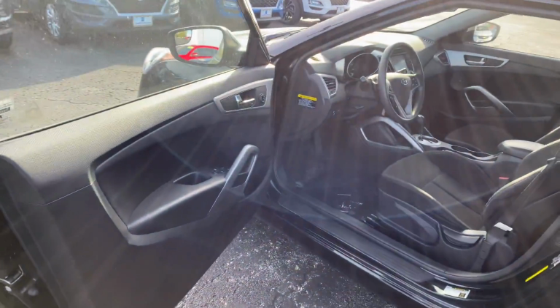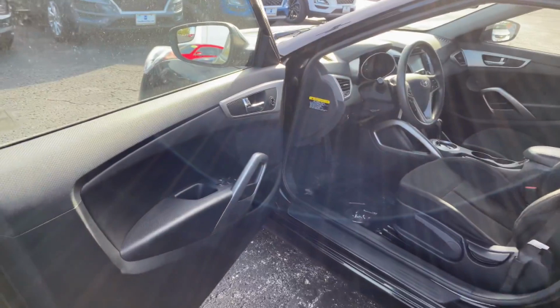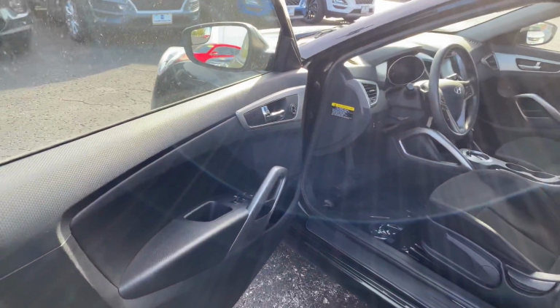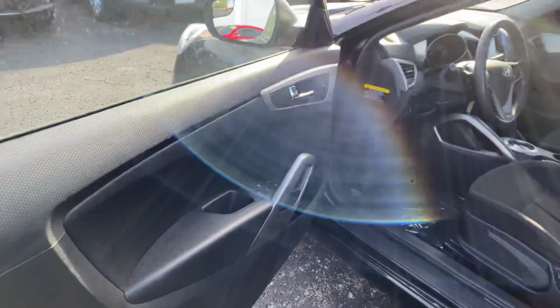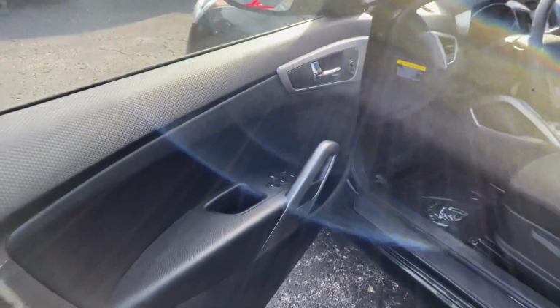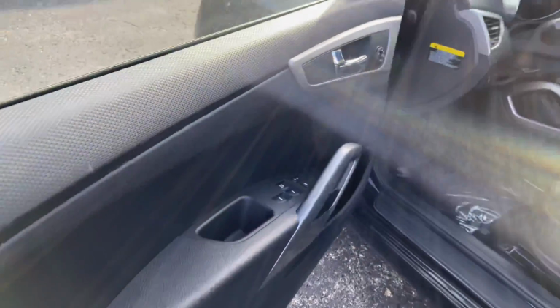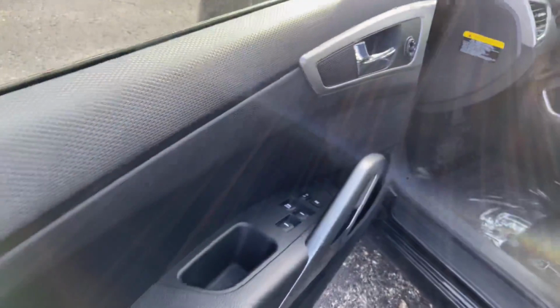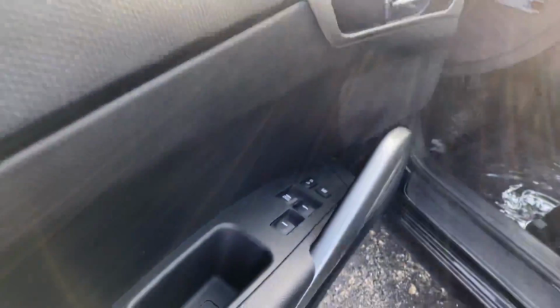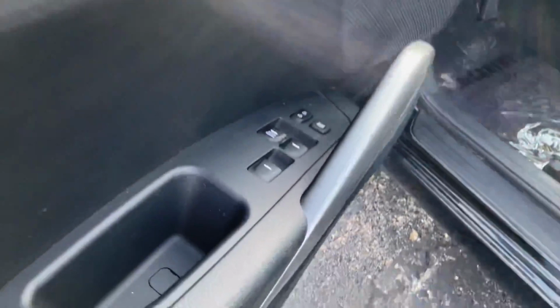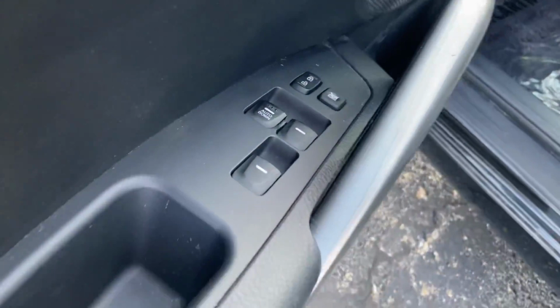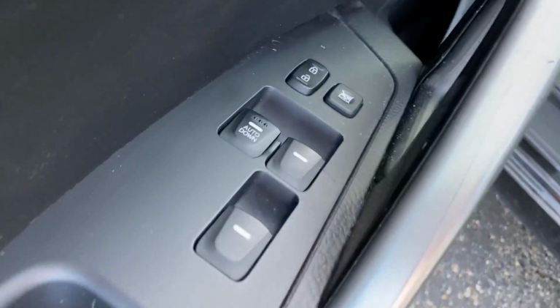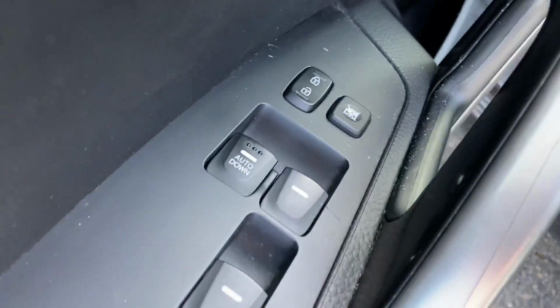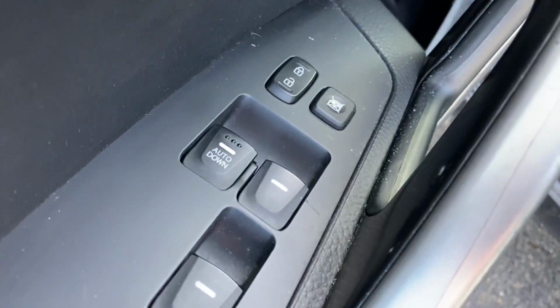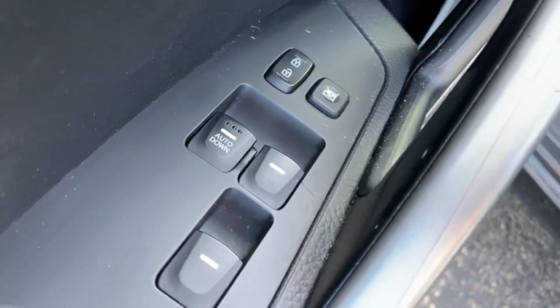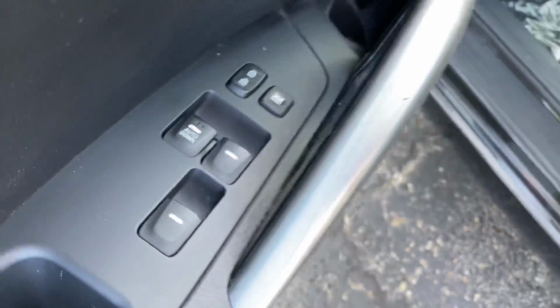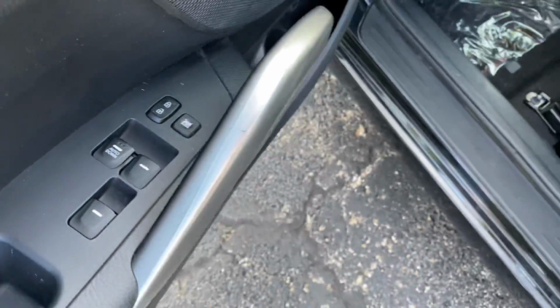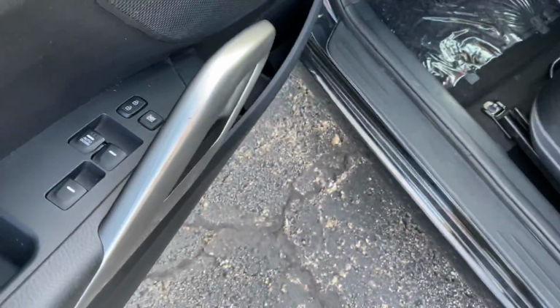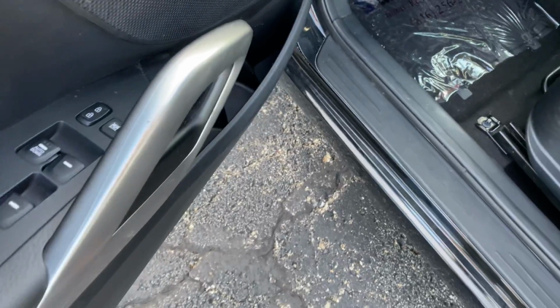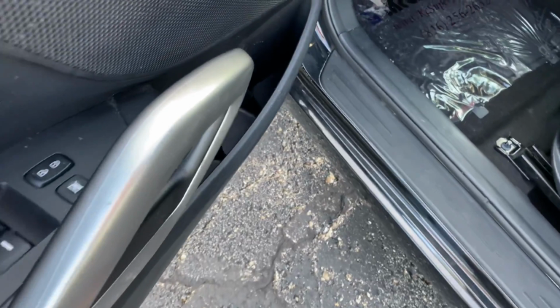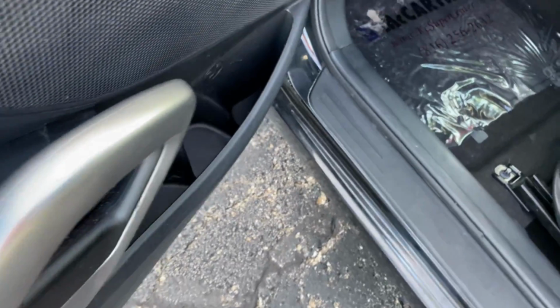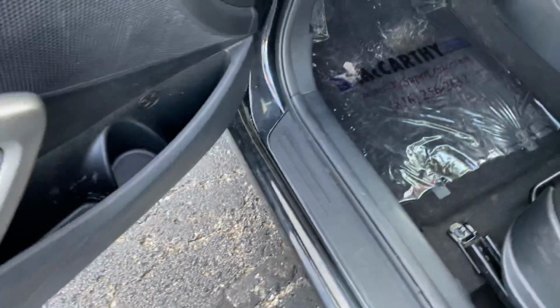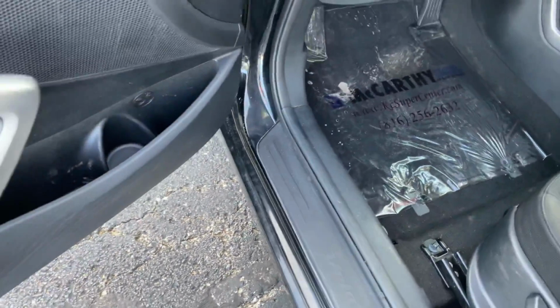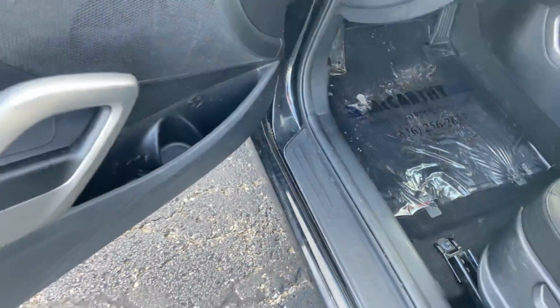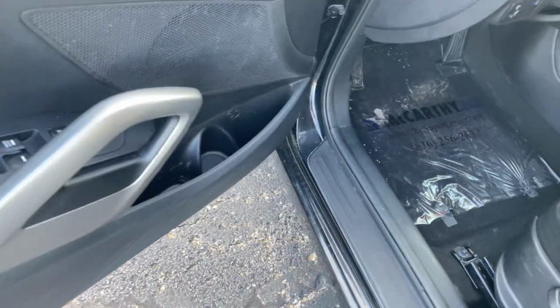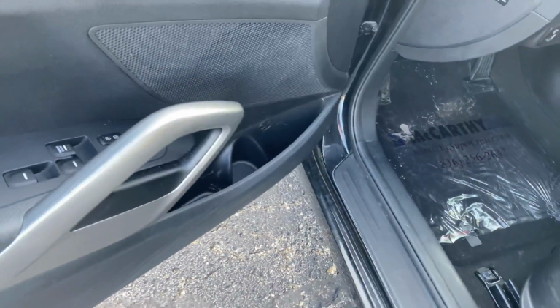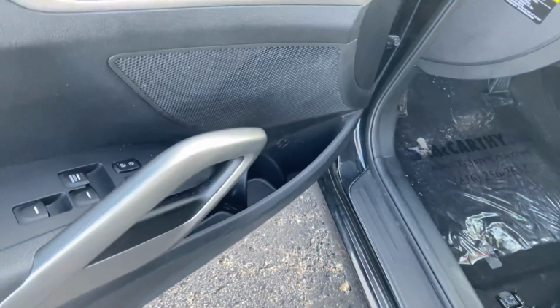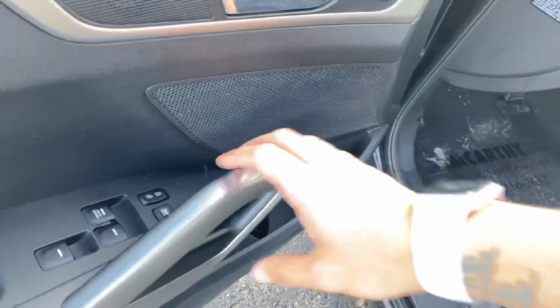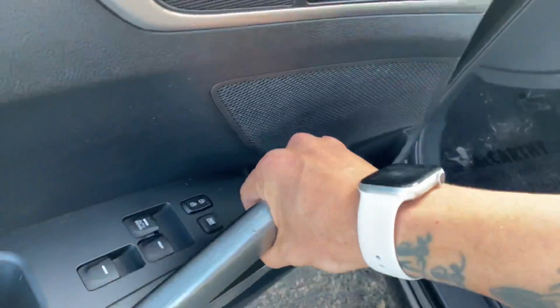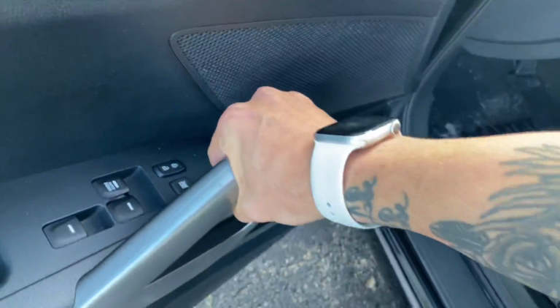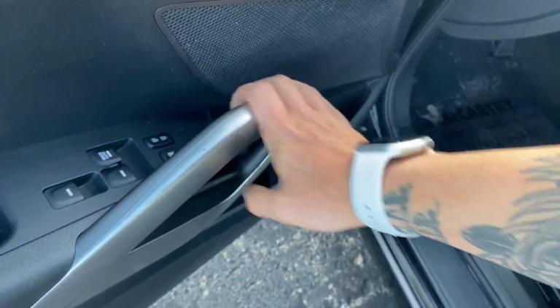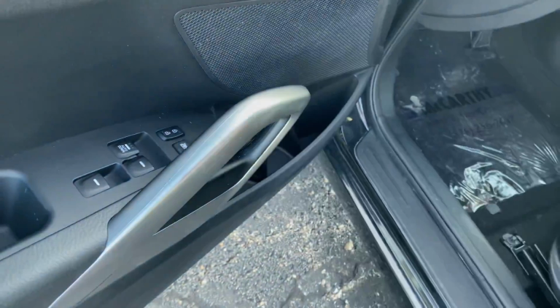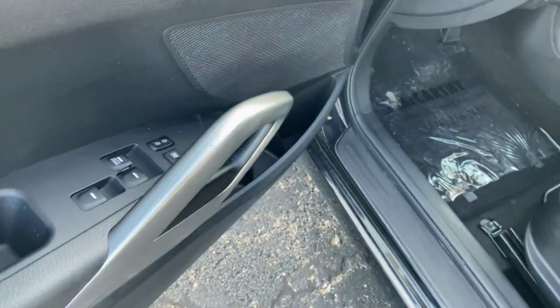Inside, we've got power locks, windows, and mirrors. The driver window is automatic. You get some storage in the doors here and a nice pronounced door handle.